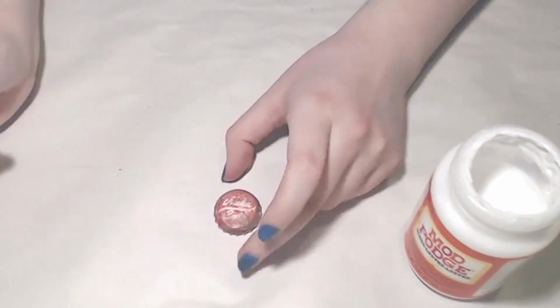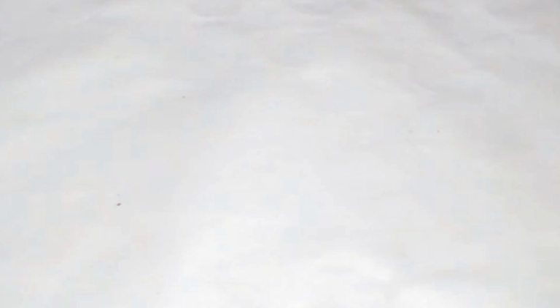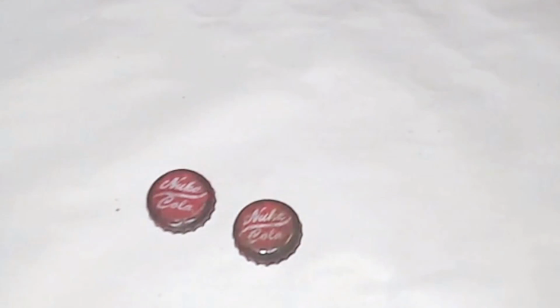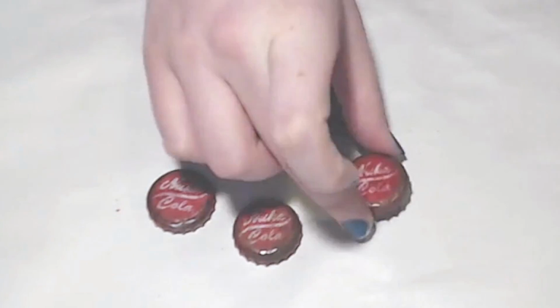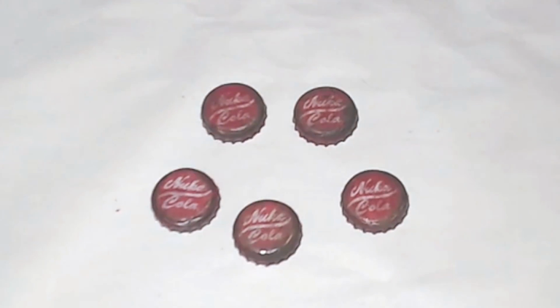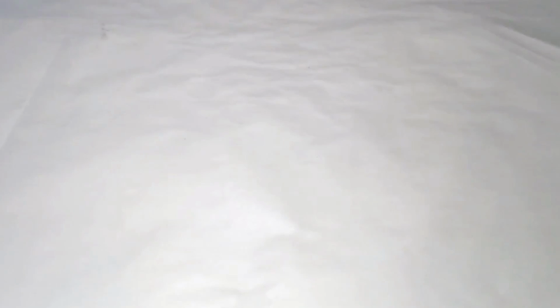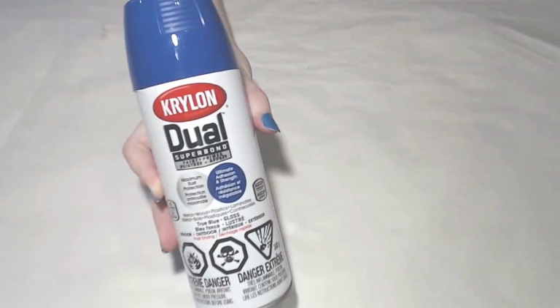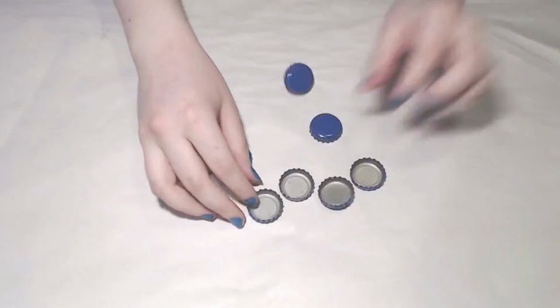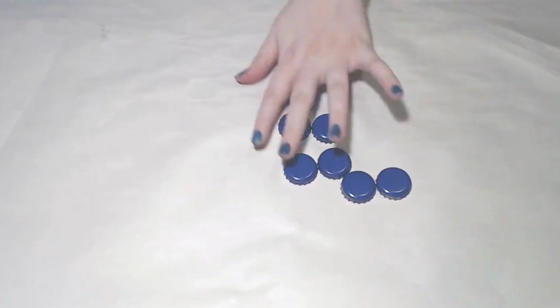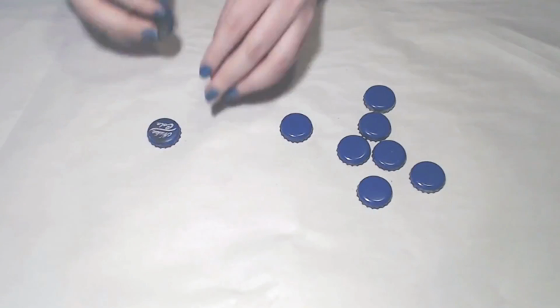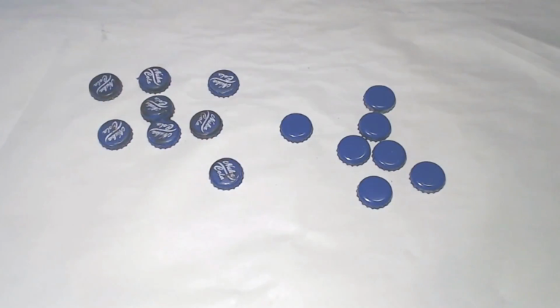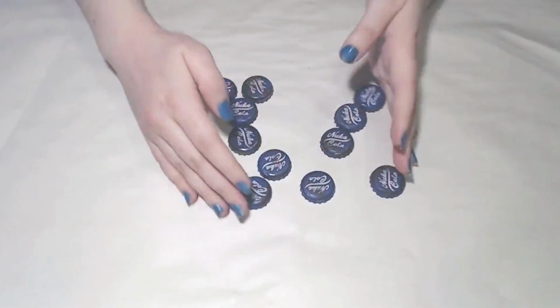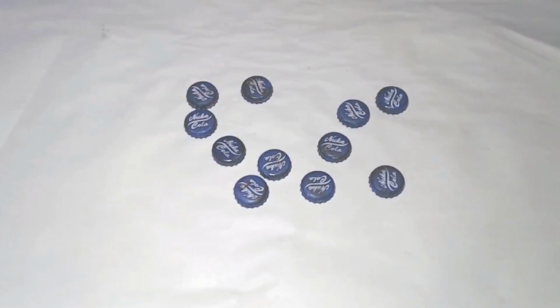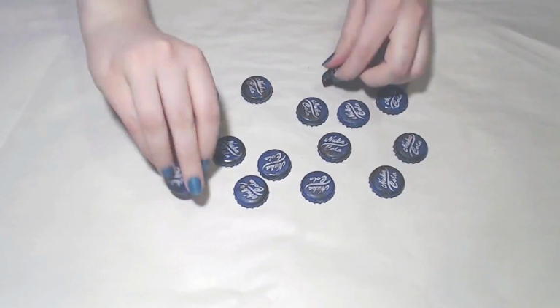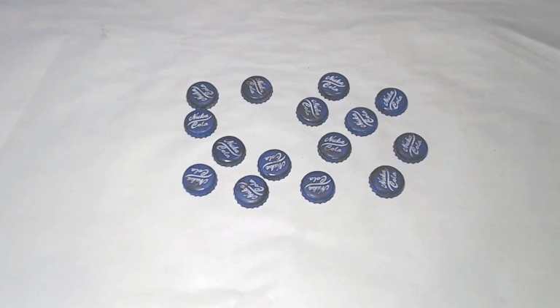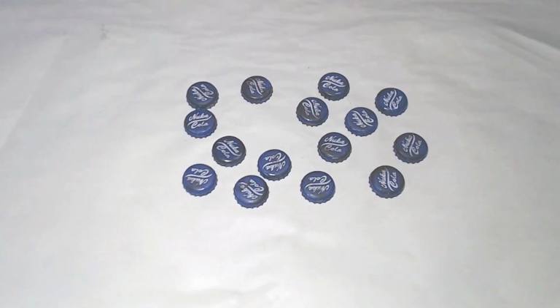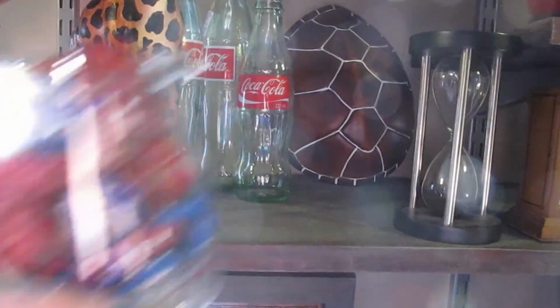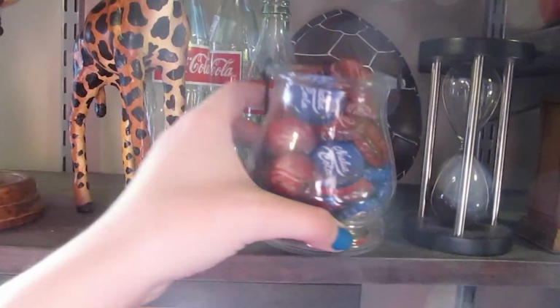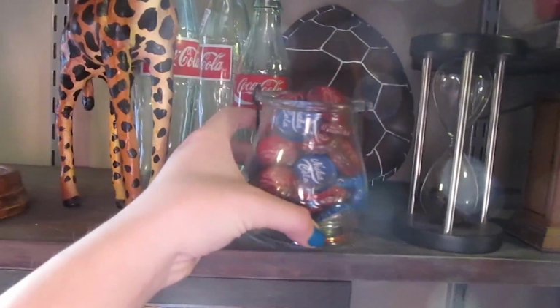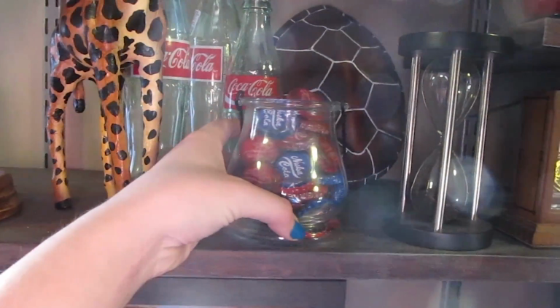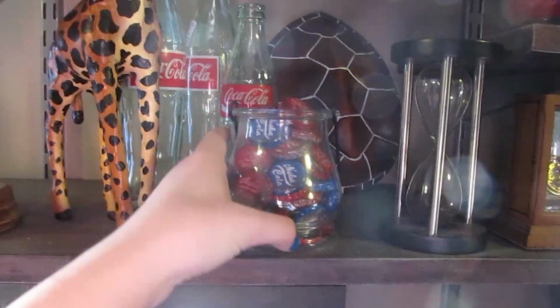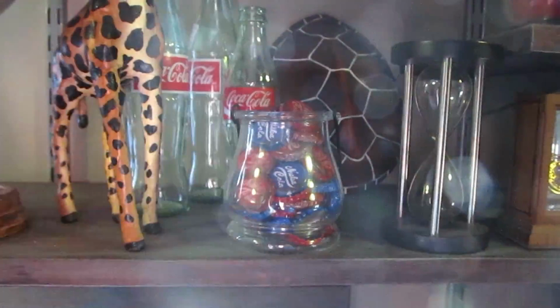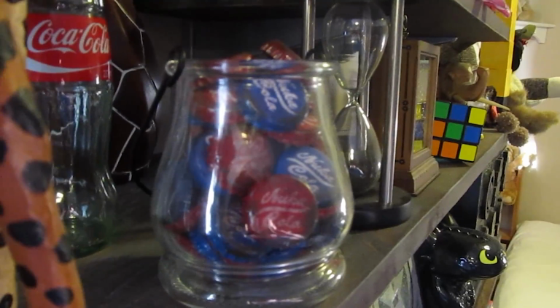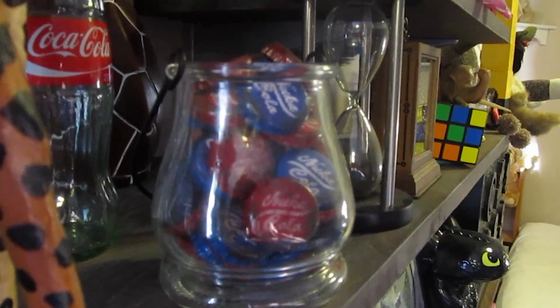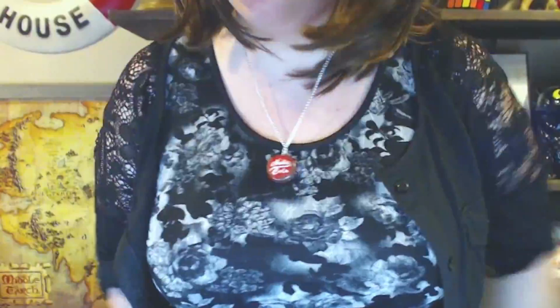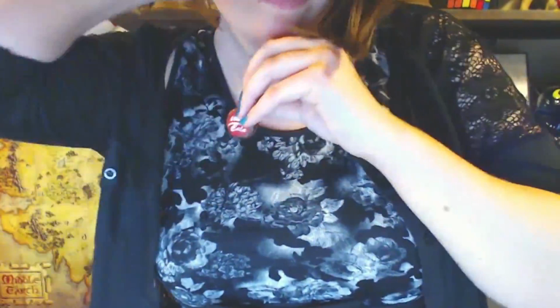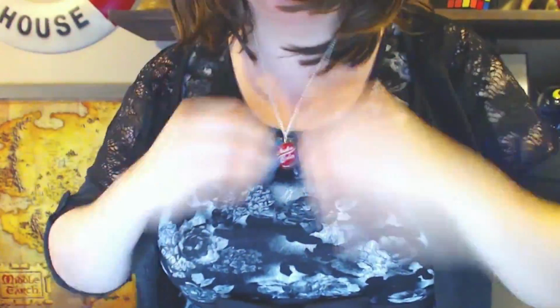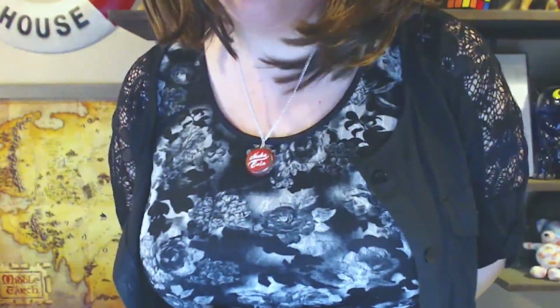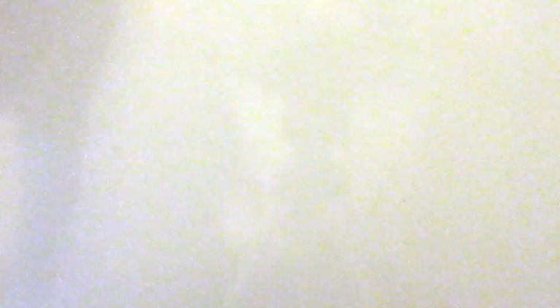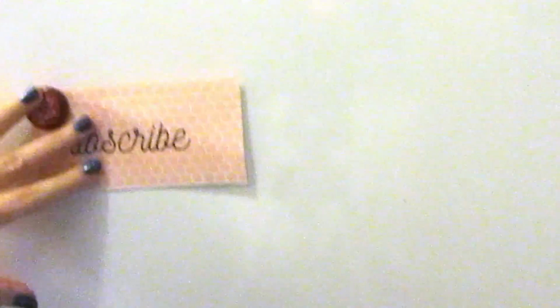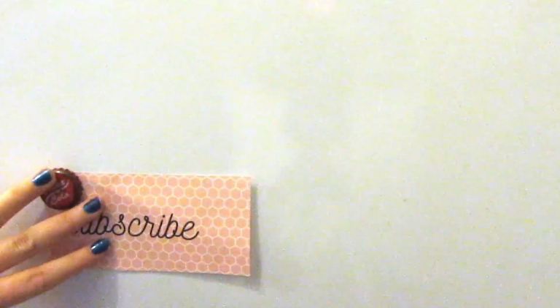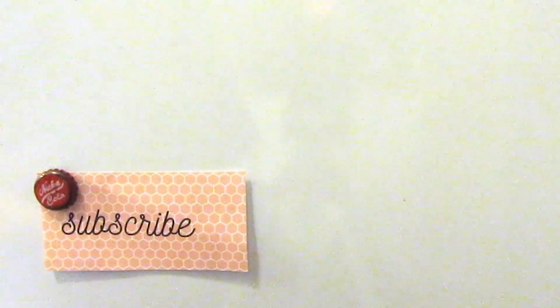Once everything is dried, your caps are finished. If you're still feeling crafty, you can swap the red paint for blue and make some Nuka-Cola Quantum caps as well. Now your only job is to decide what to do with them — you can use them for a decoration piece, drill a hole and make some jewelry, or glue some magnets on and stick them to your fridge.